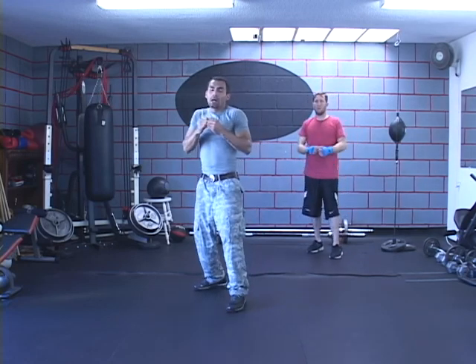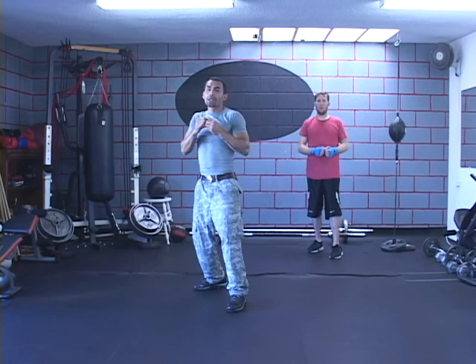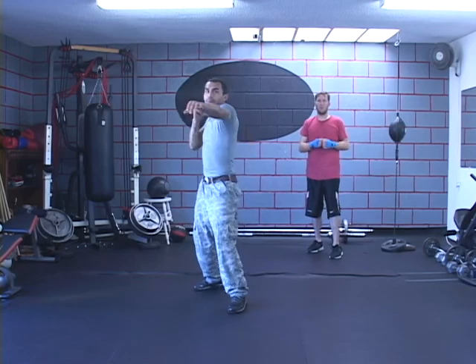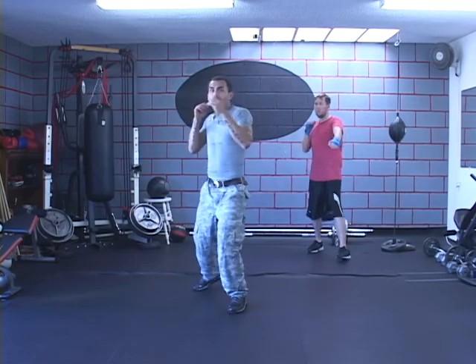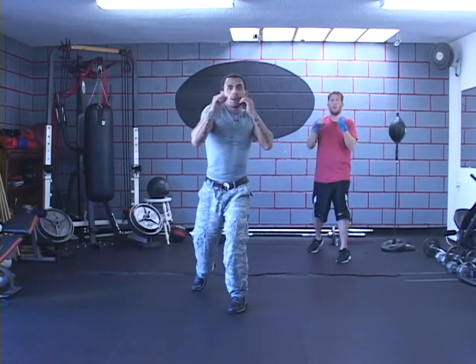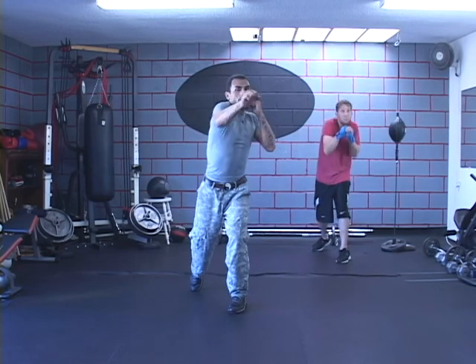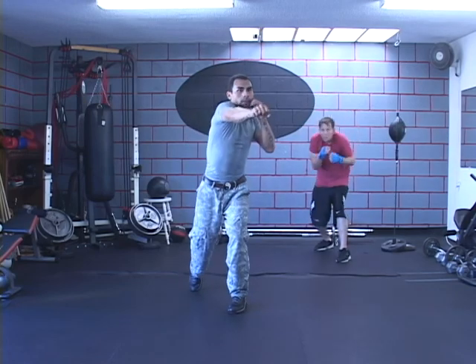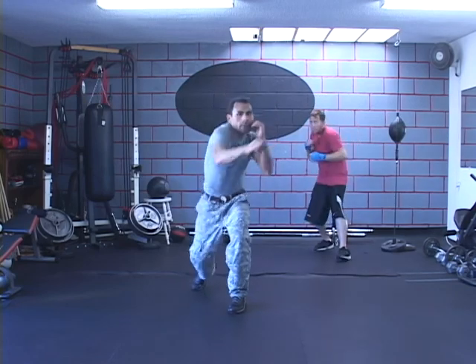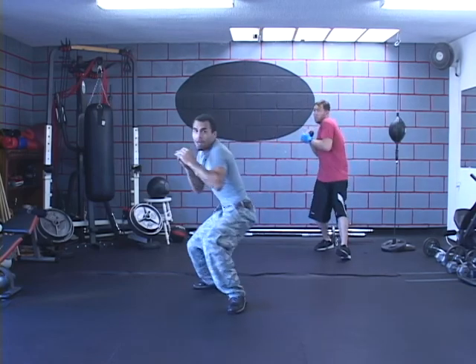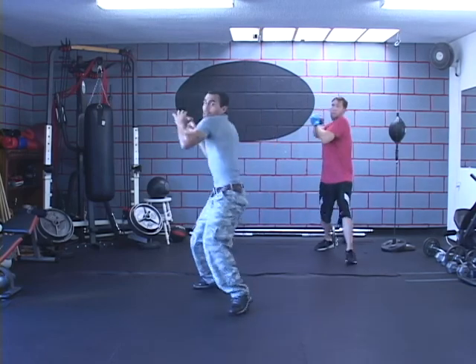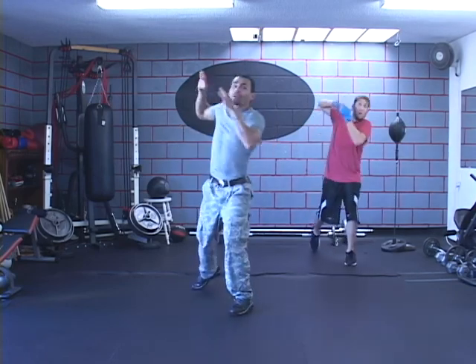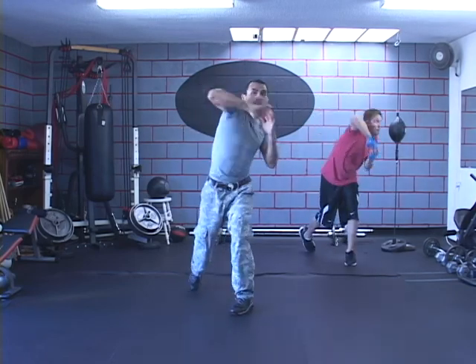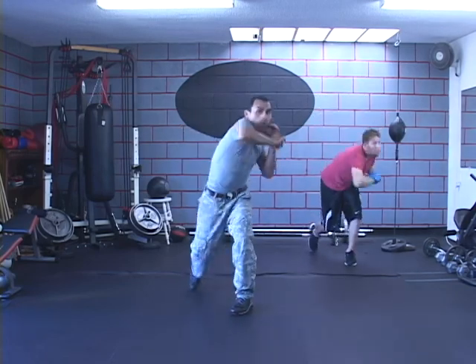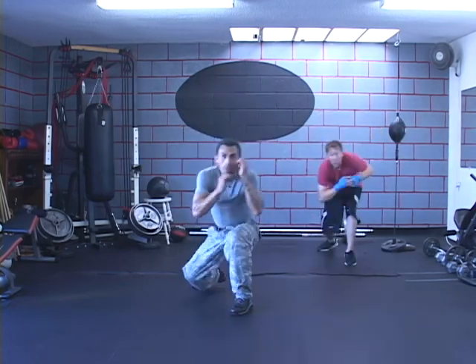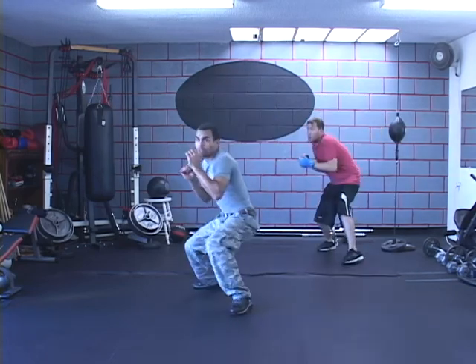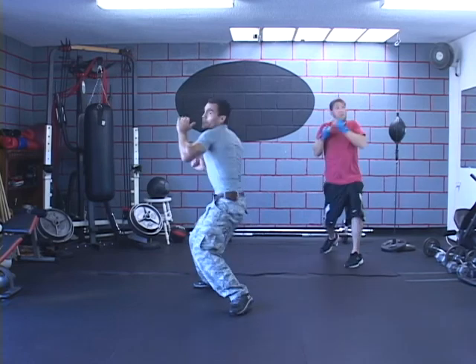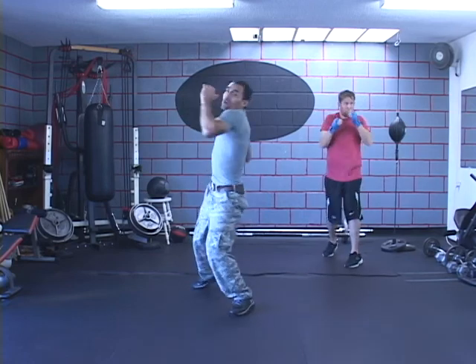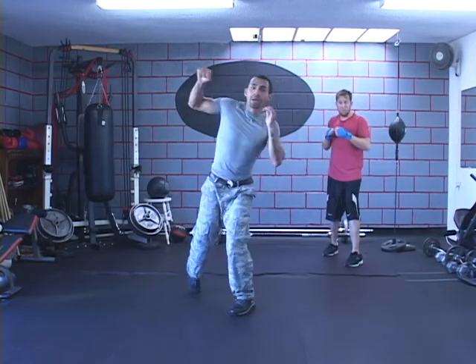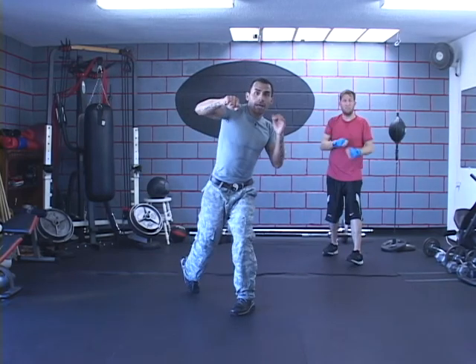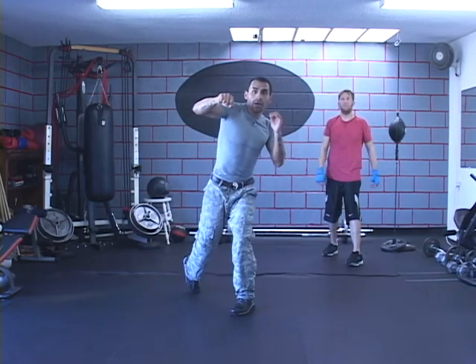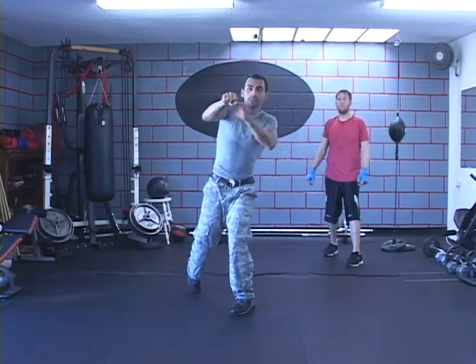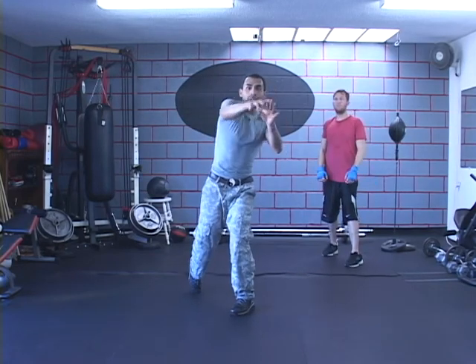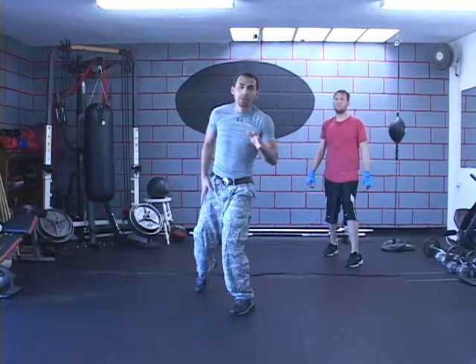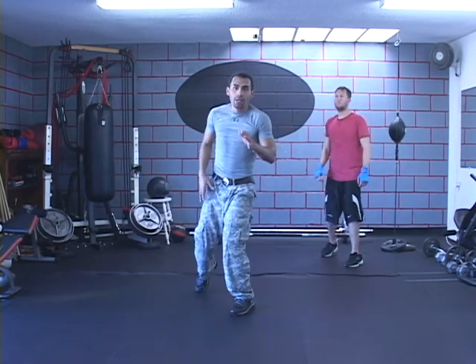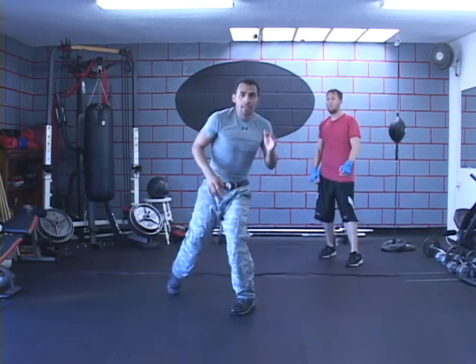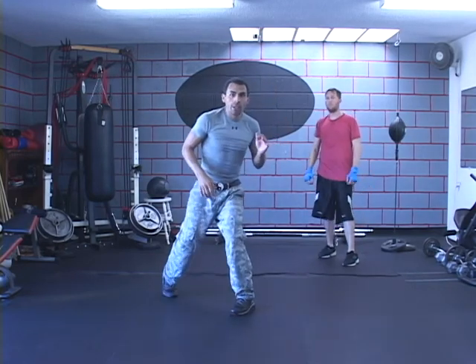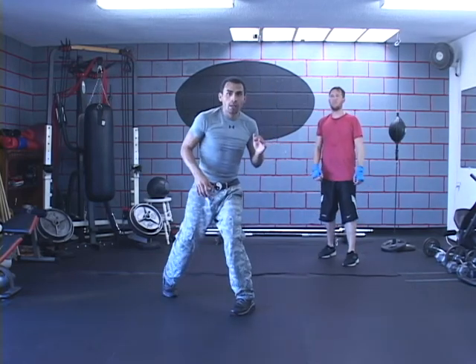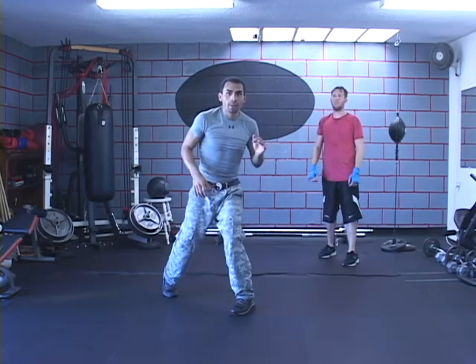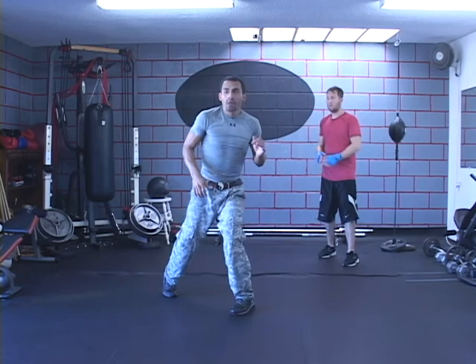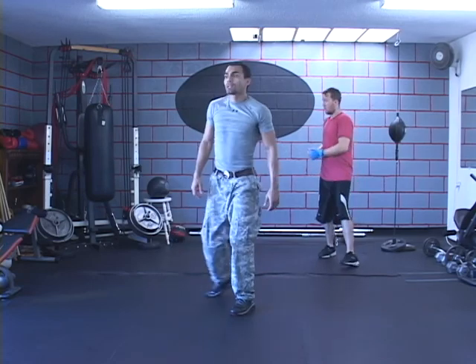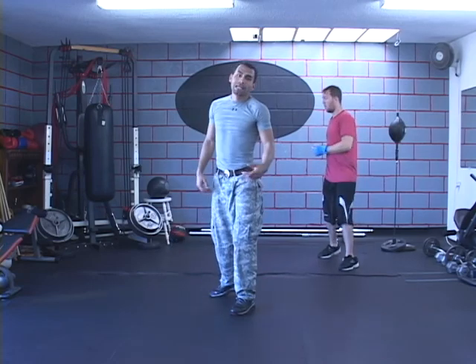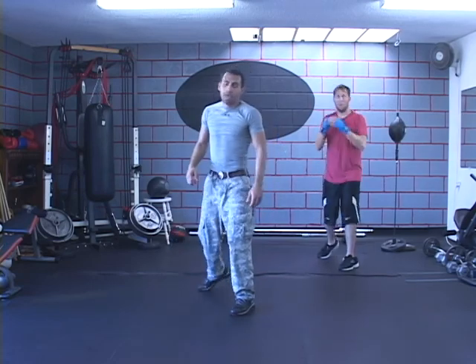You're going to go bam, bam, come back, throw that elbow, throw that overhand right. Right here, since I'm going that way, the leg's going to naturally come out a little bit to get that kind of balance.